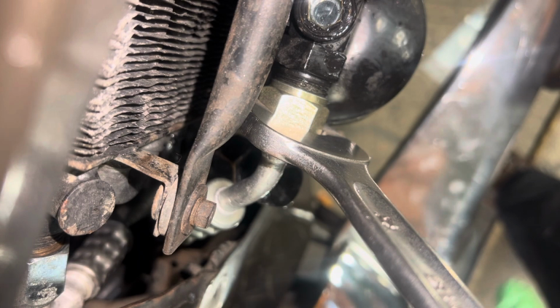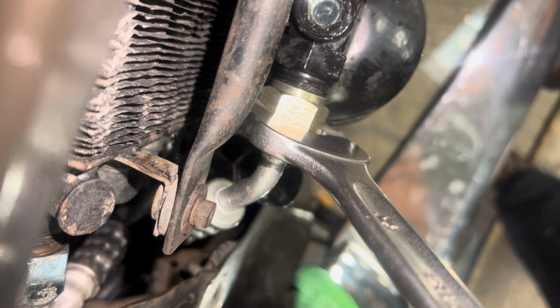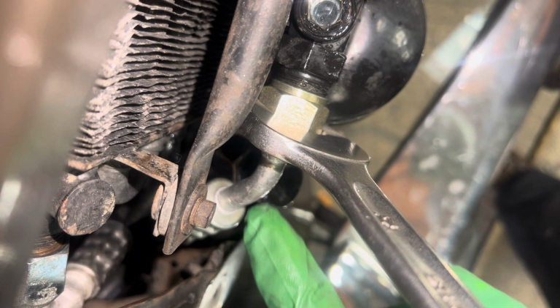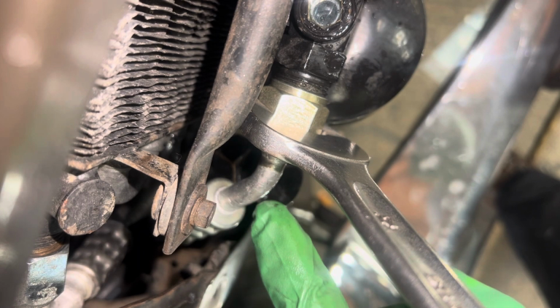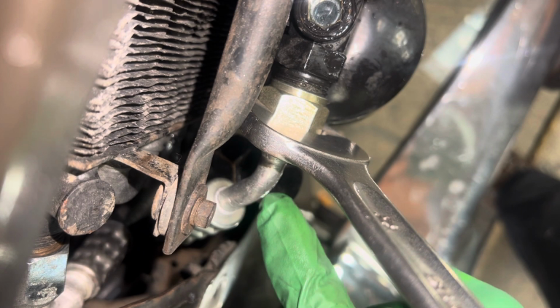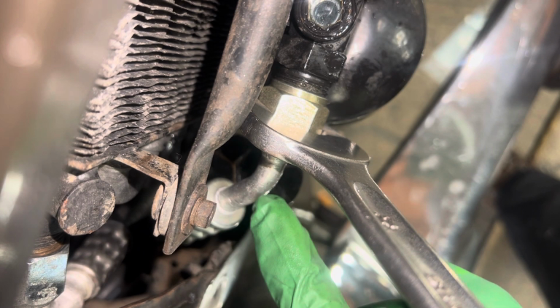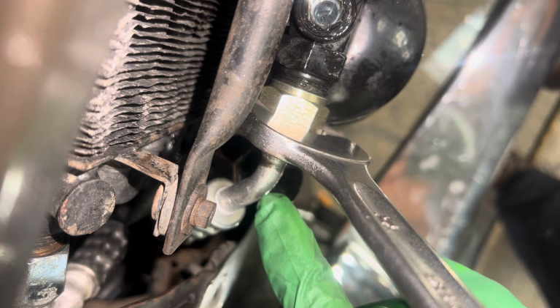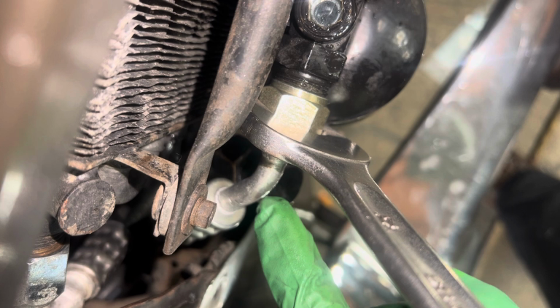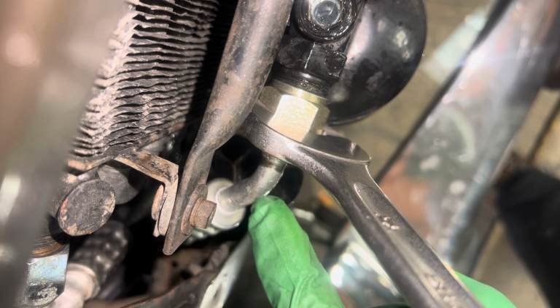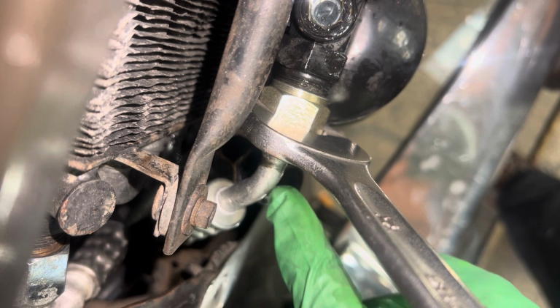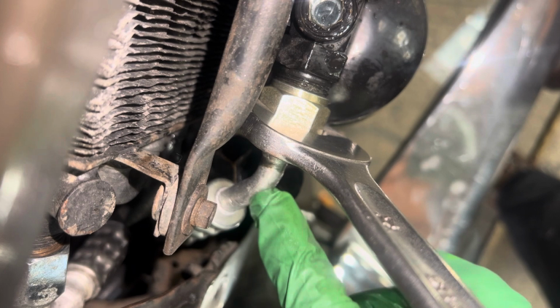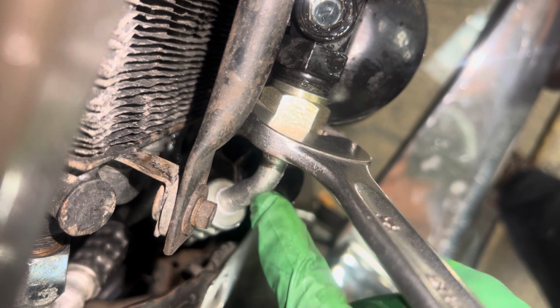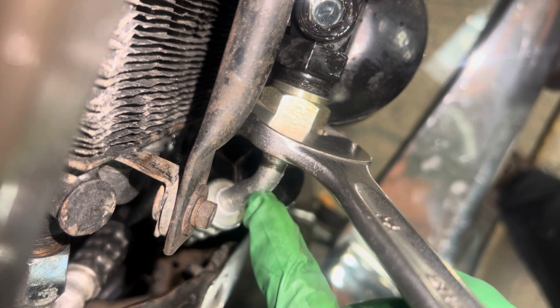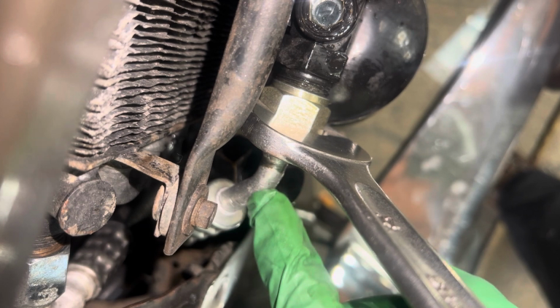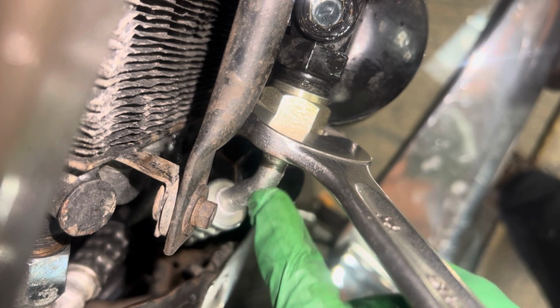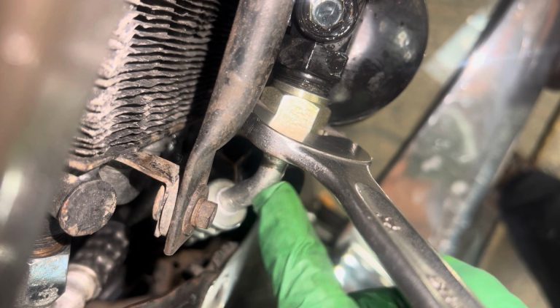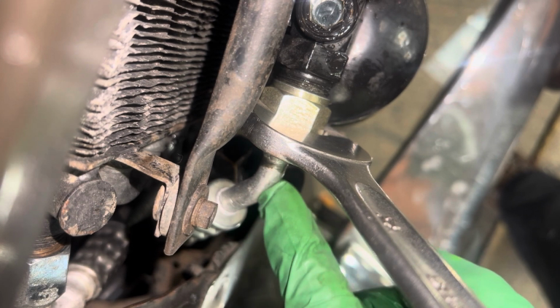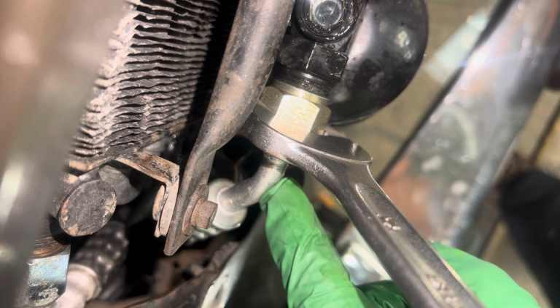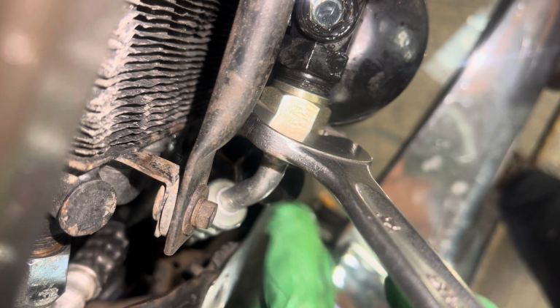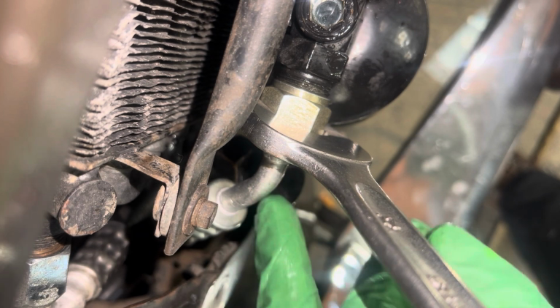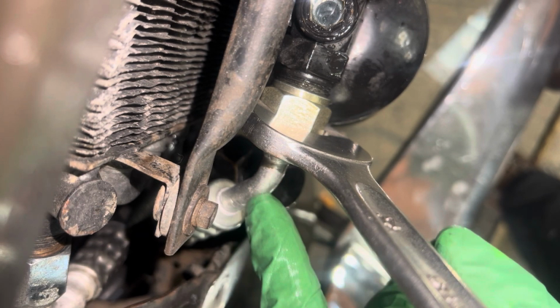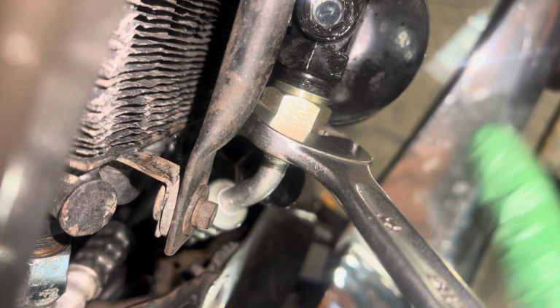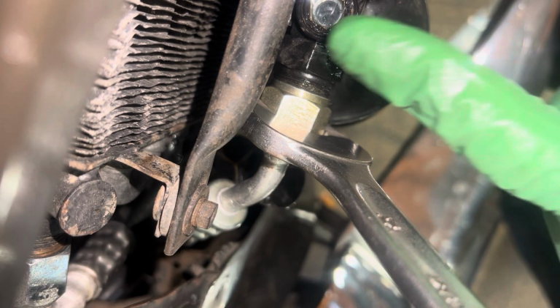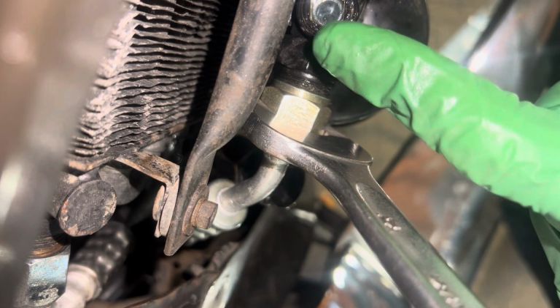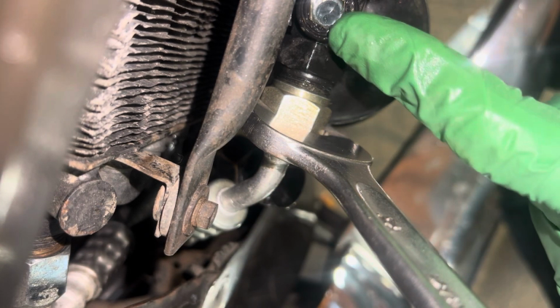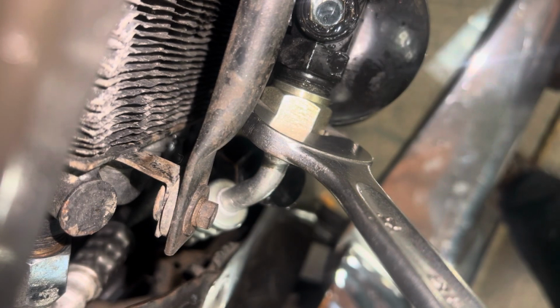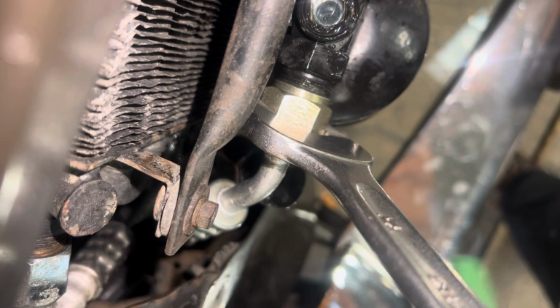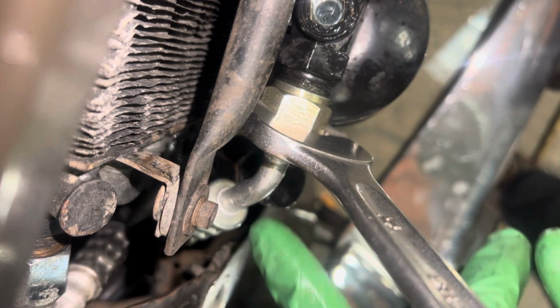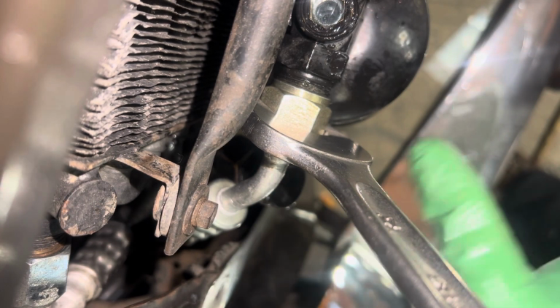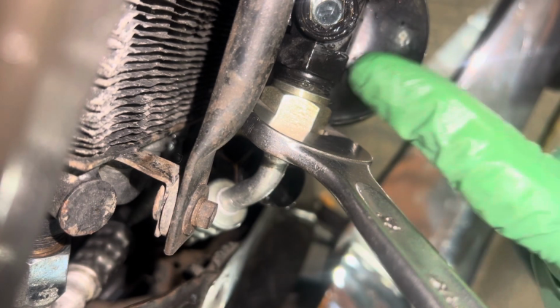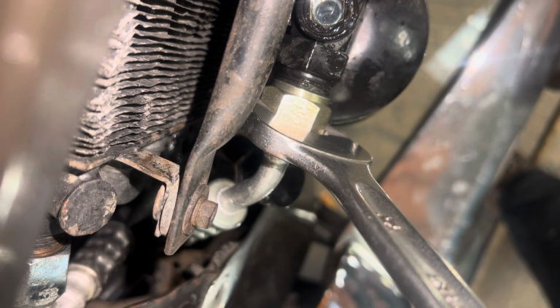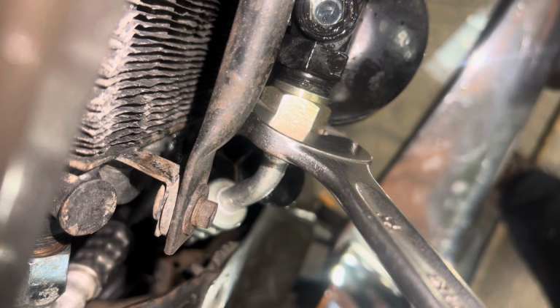What you learn is: stick with the original steel fittings and don't use the aluminum in these old applications like this.